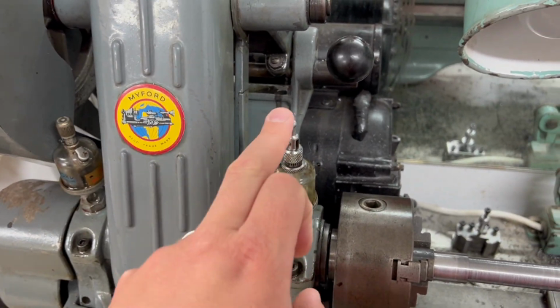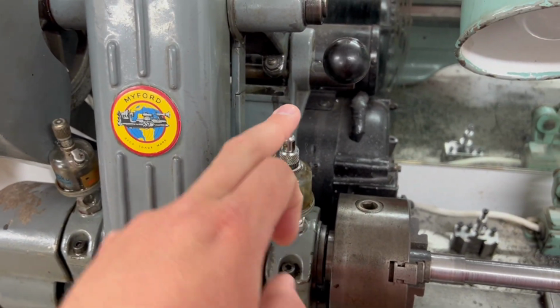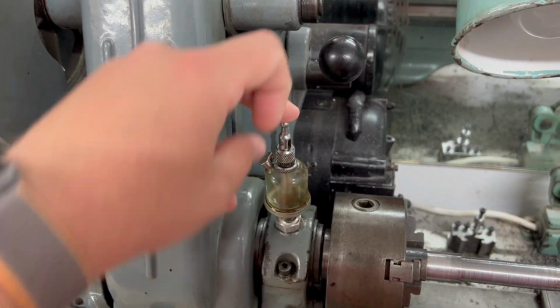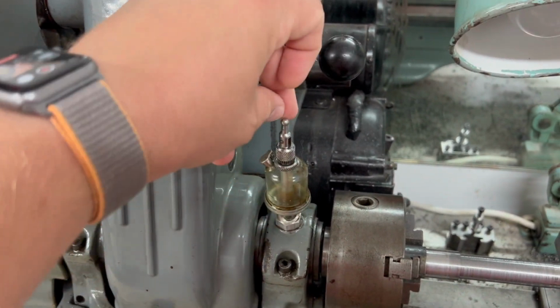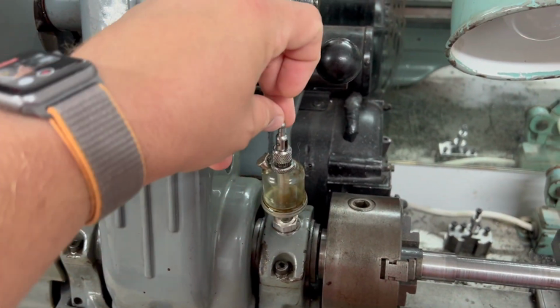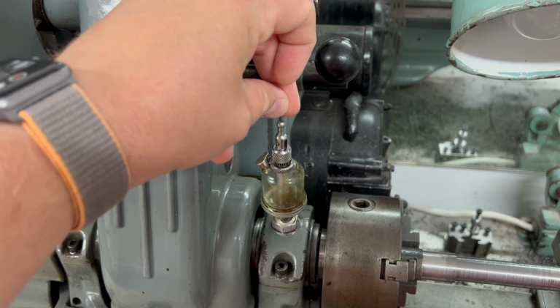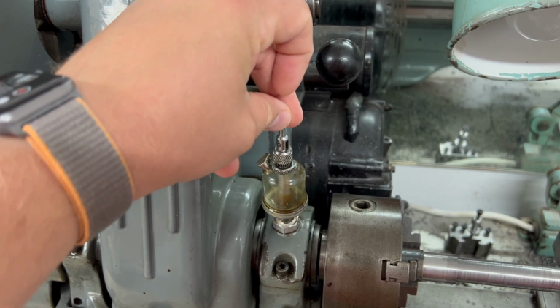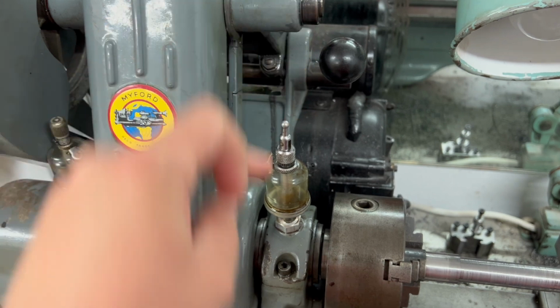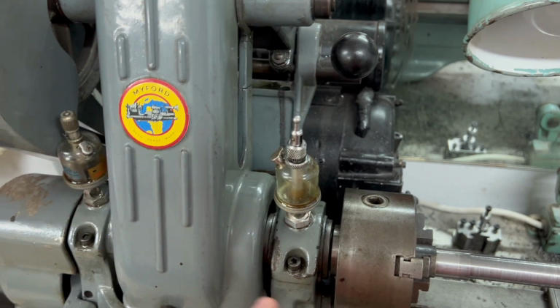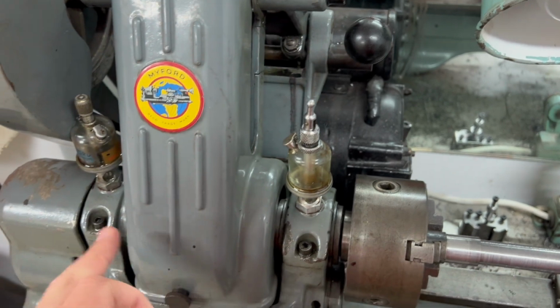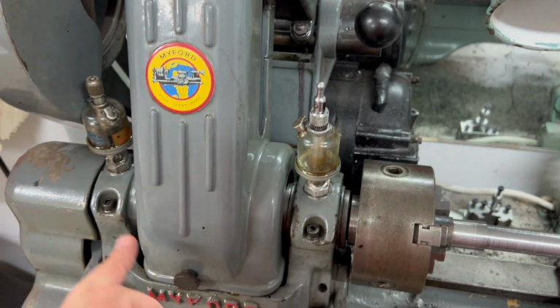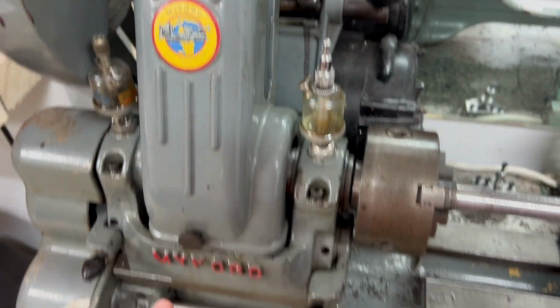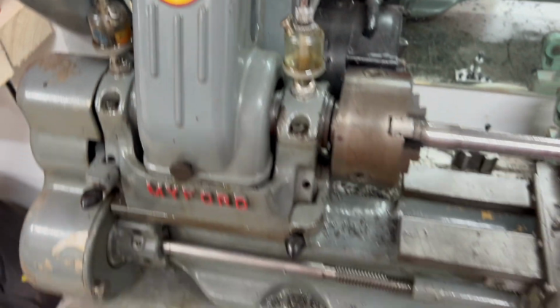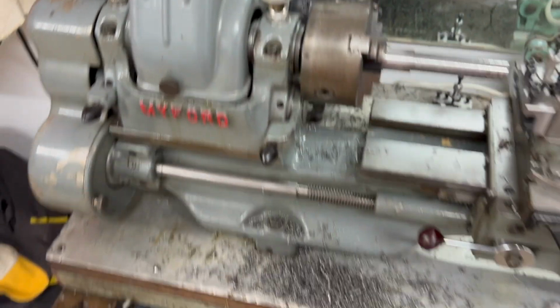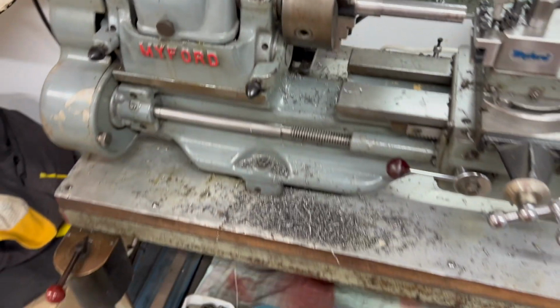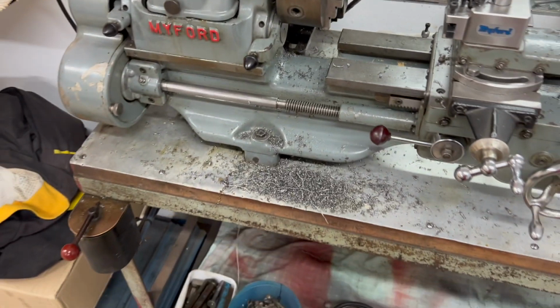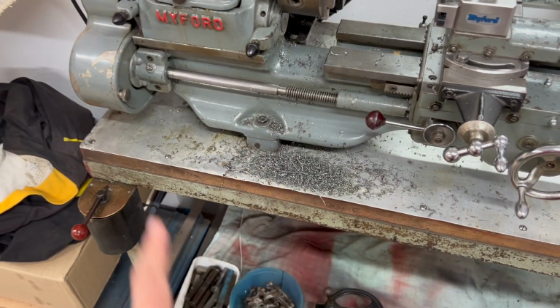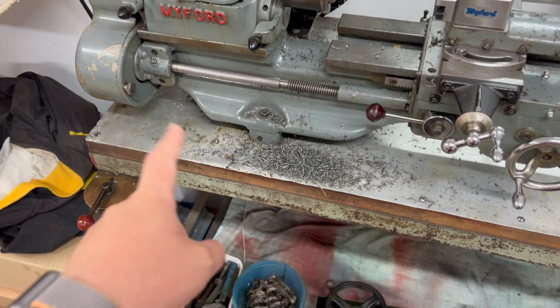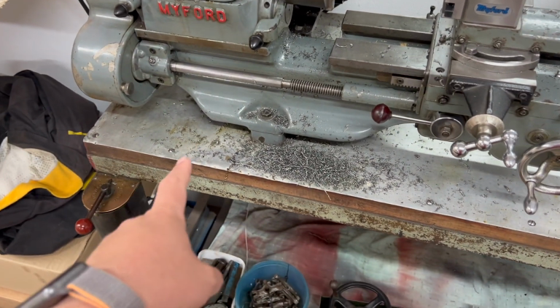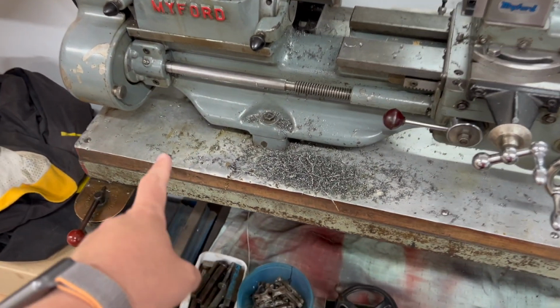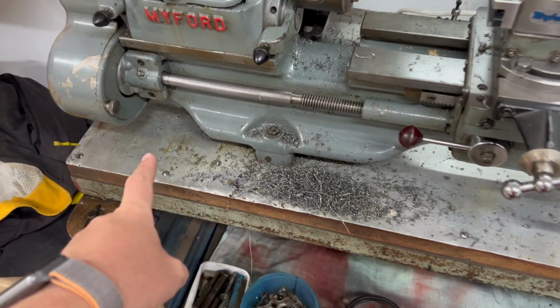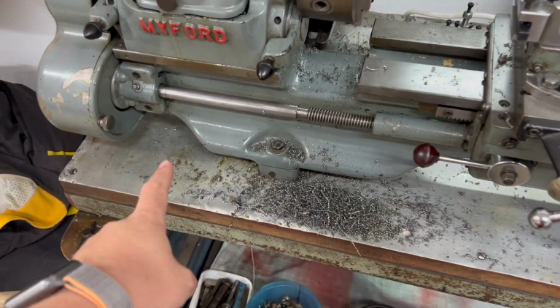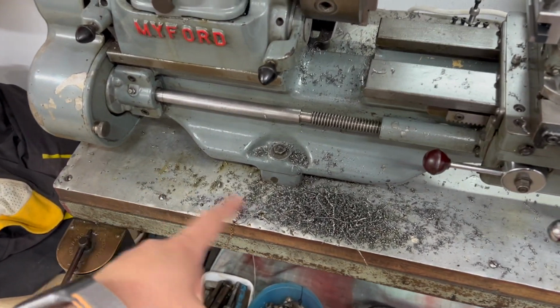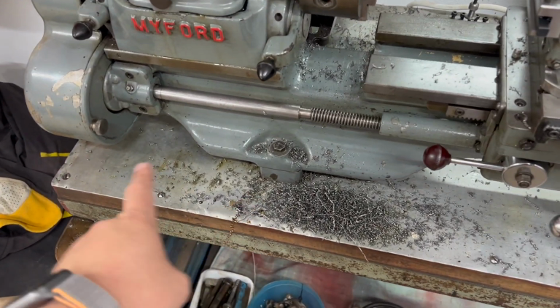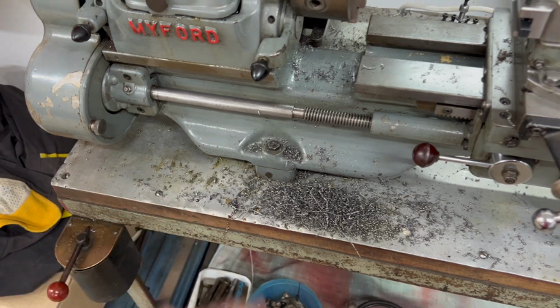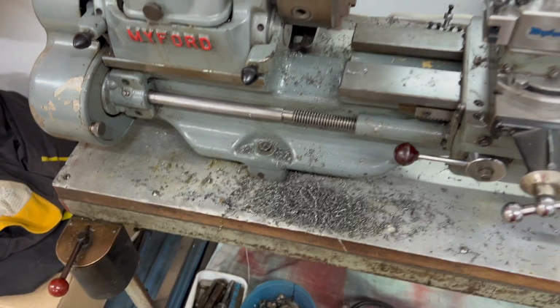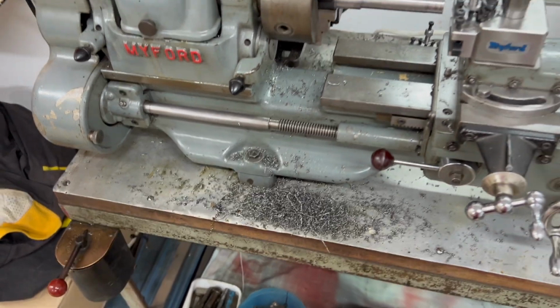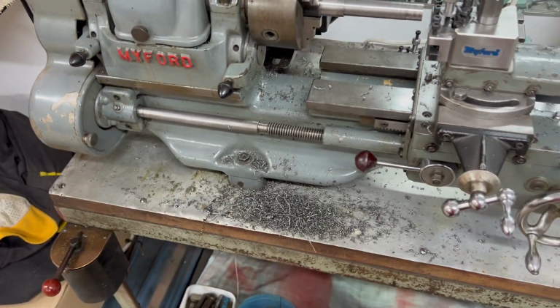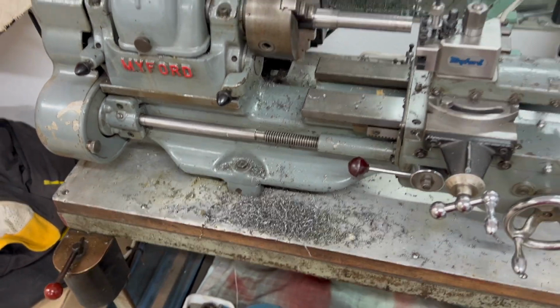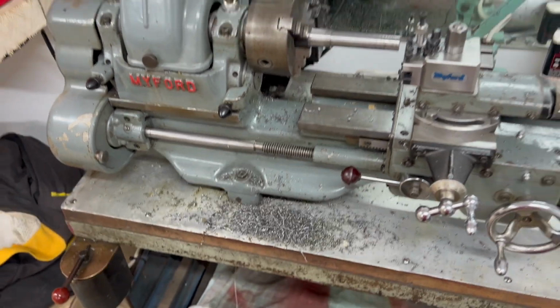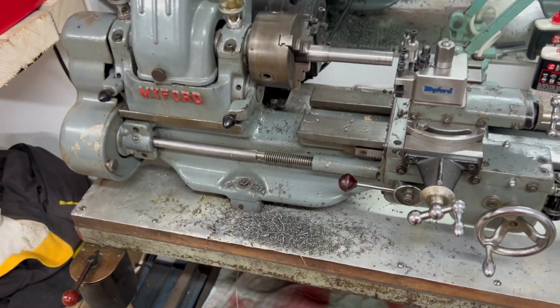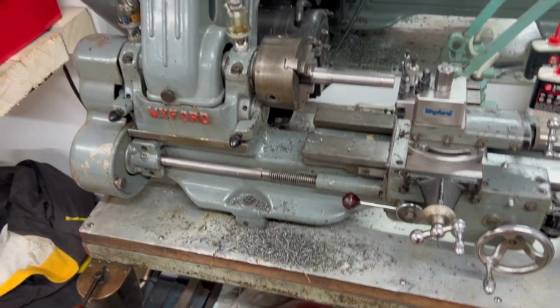Since the last time I used it, I let it running by mistake, so I'm sure all the oil is now sitting on the little tray underneath.